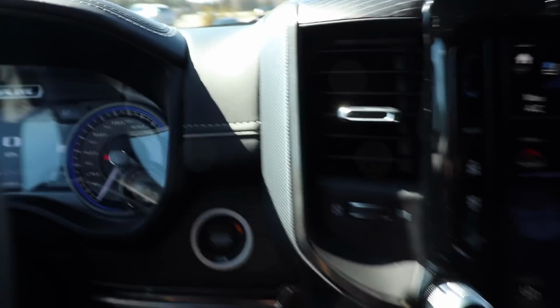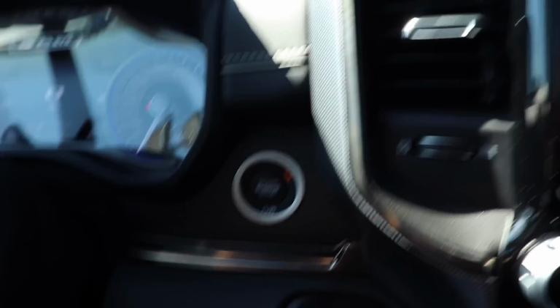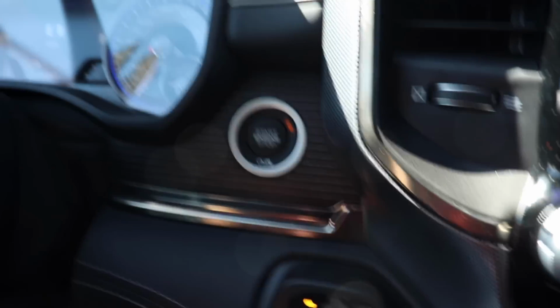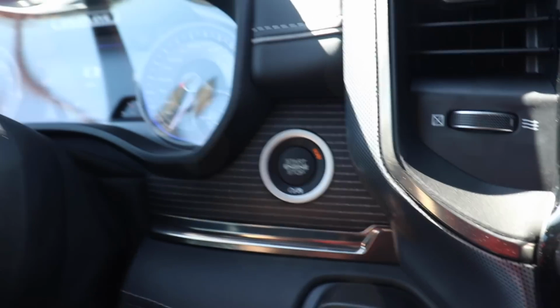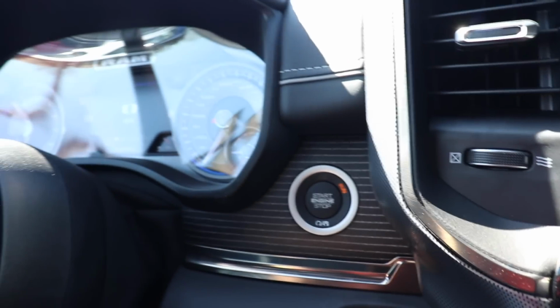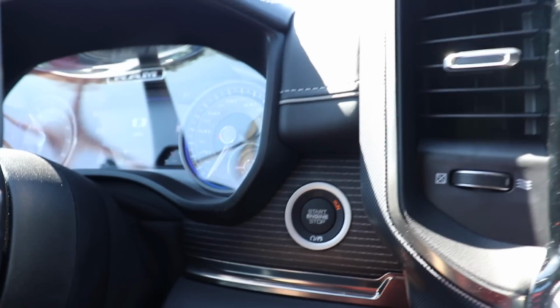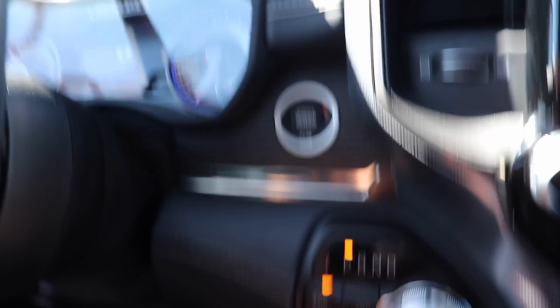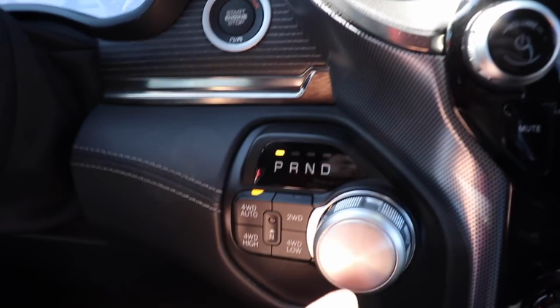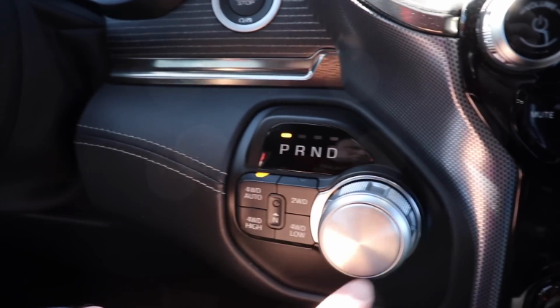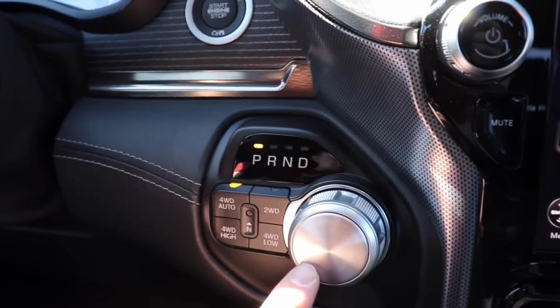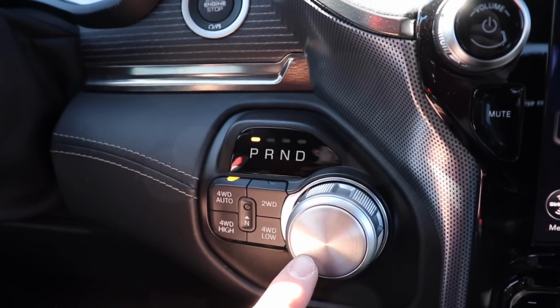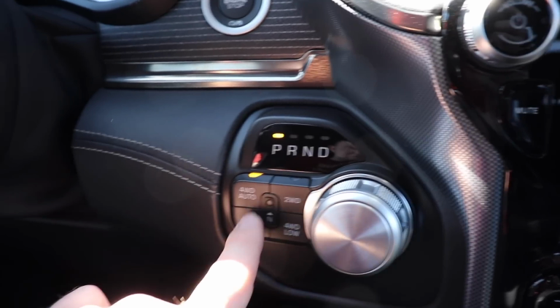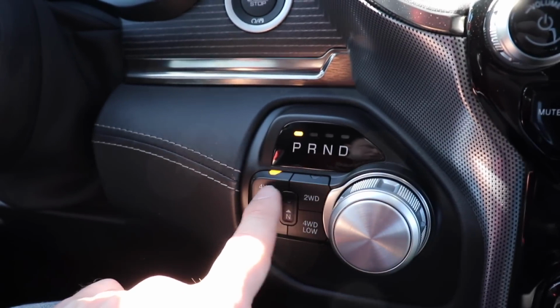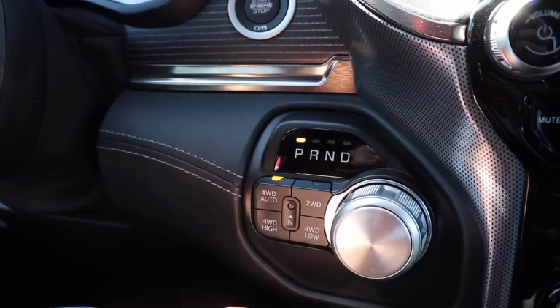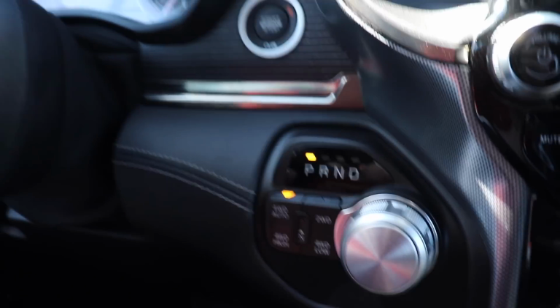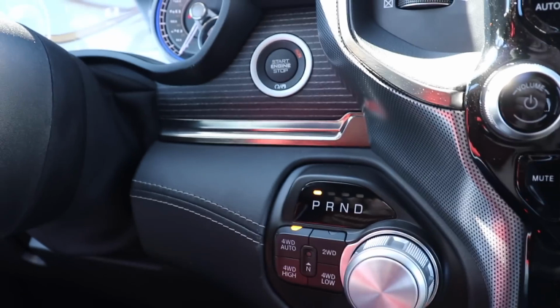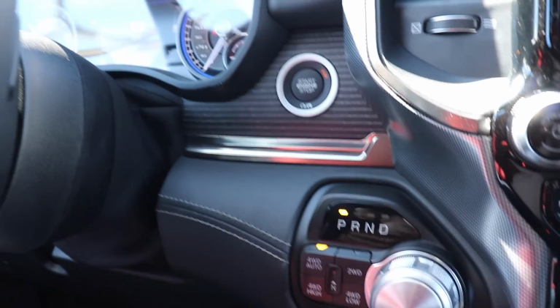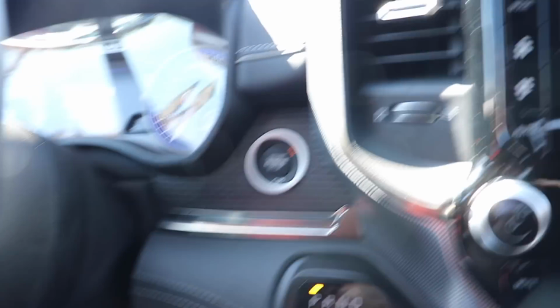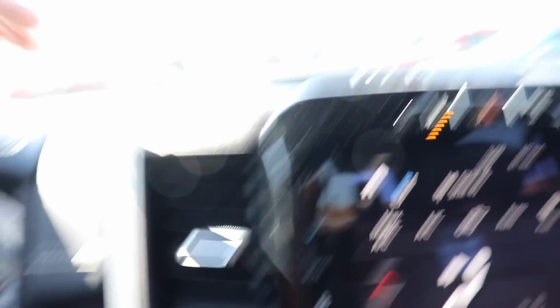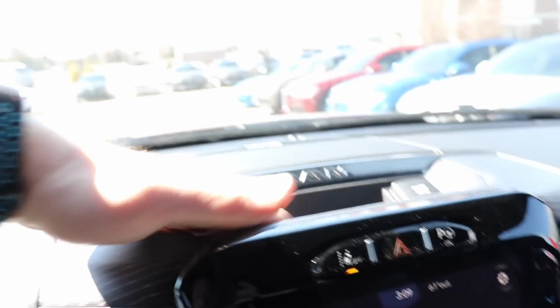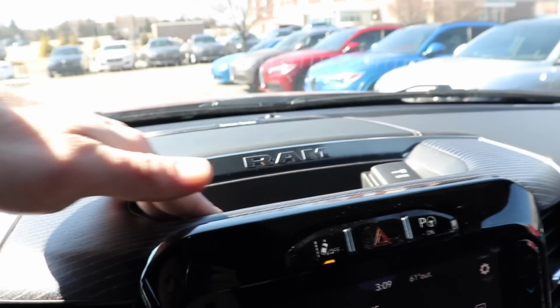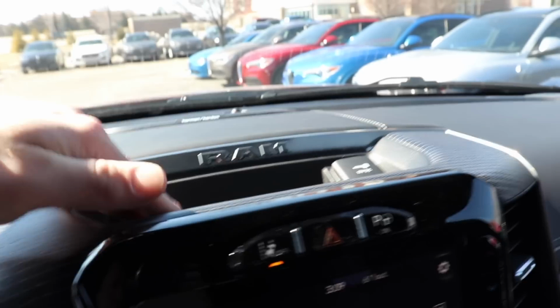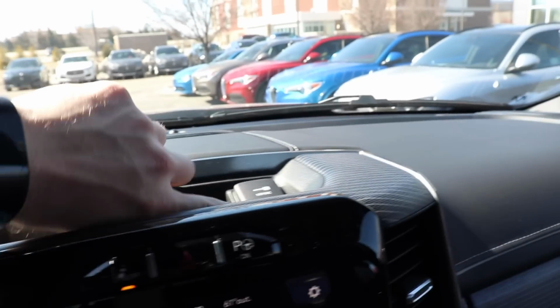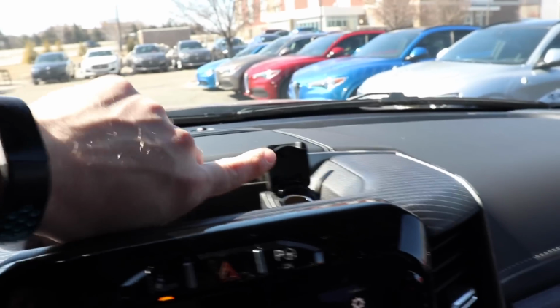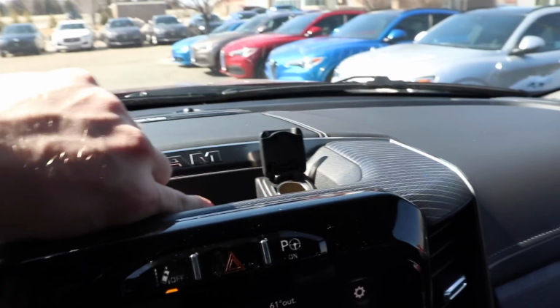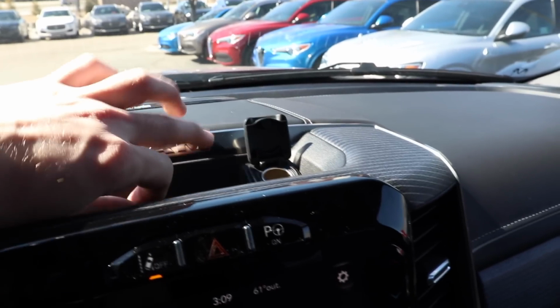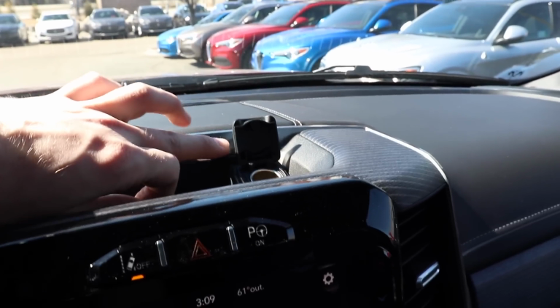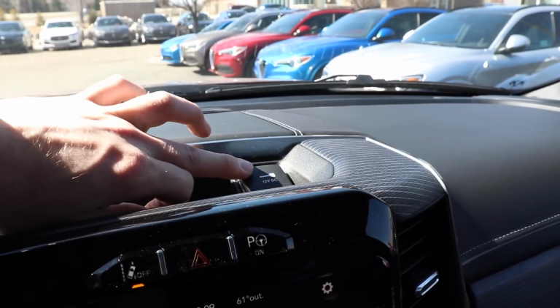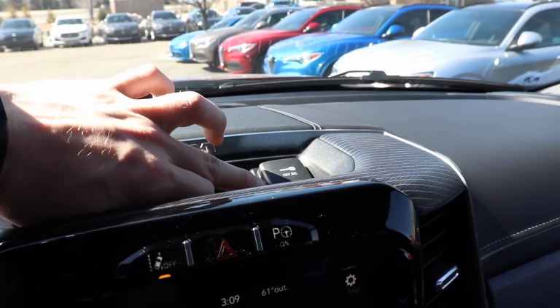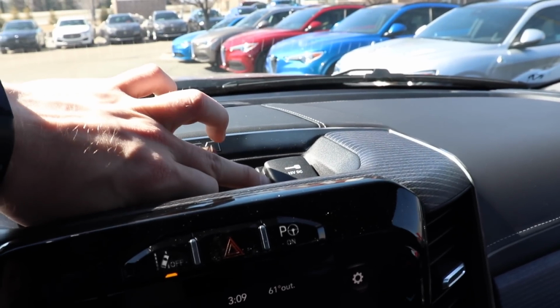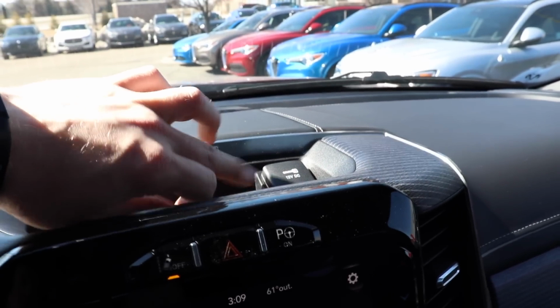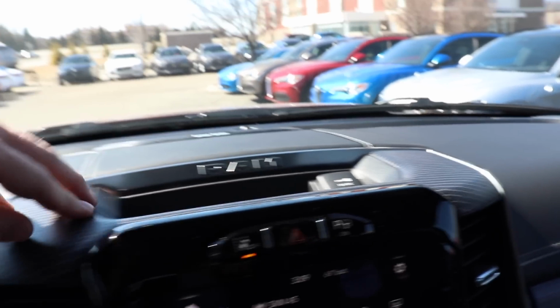This vehicle does have push-button start, as well as a rotary dial shifter and a push-button transfer case selector. Up top we have a little storage tray and a 12-volt outlet for a dash cam or radar detector.